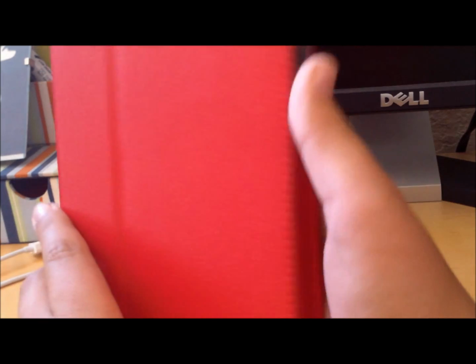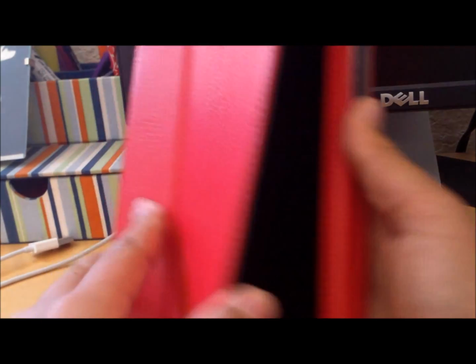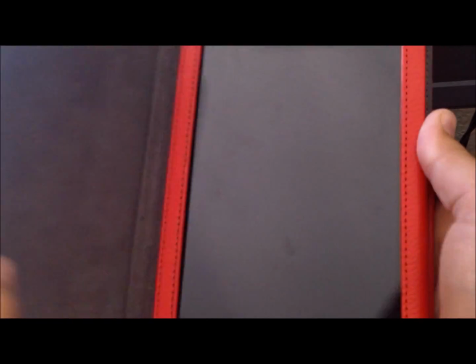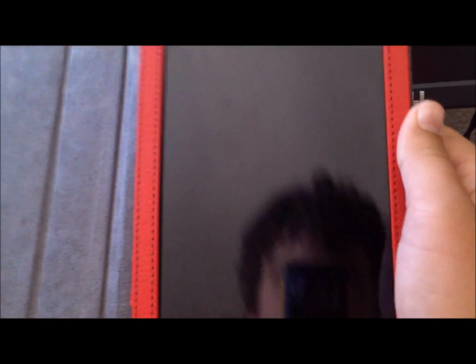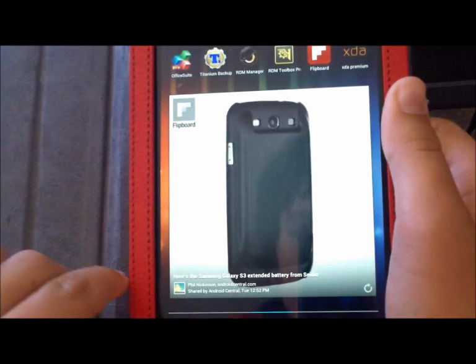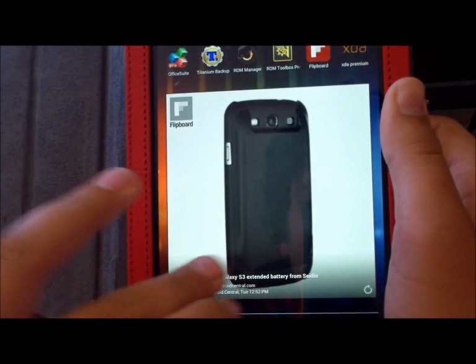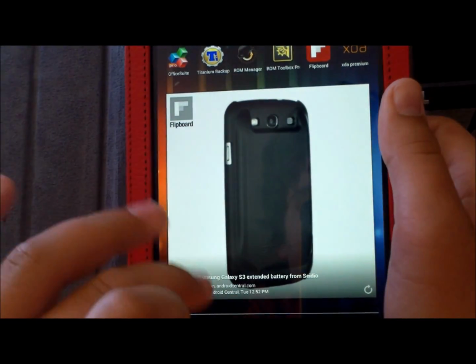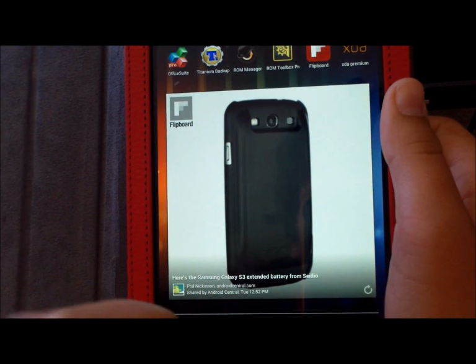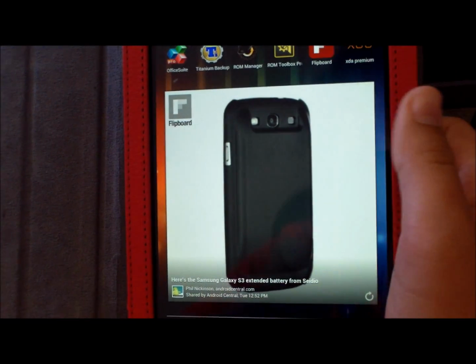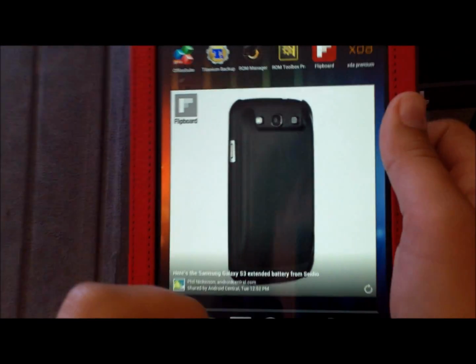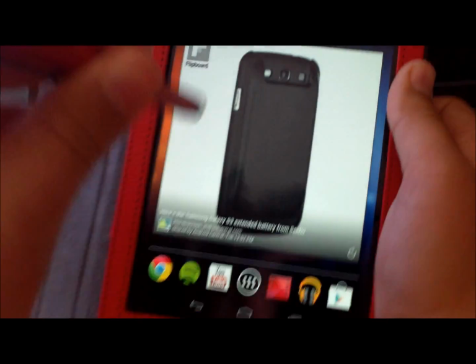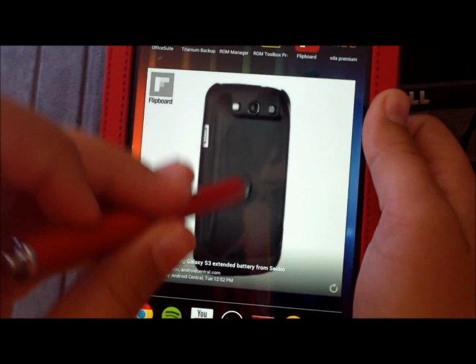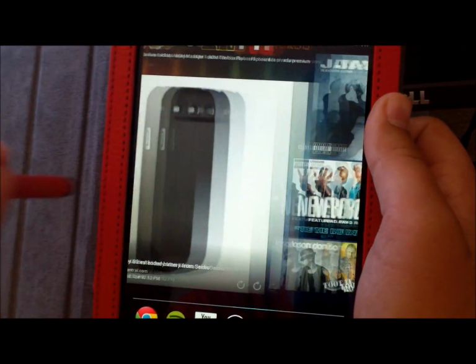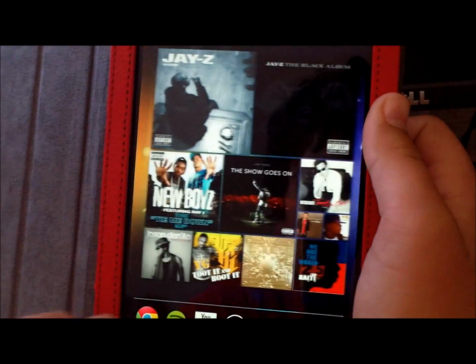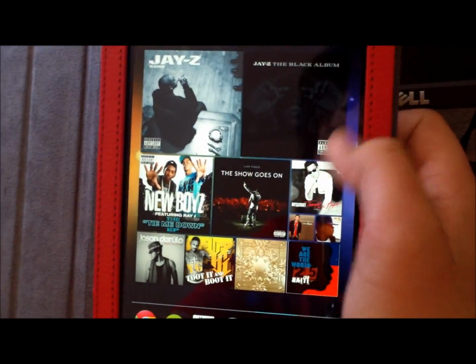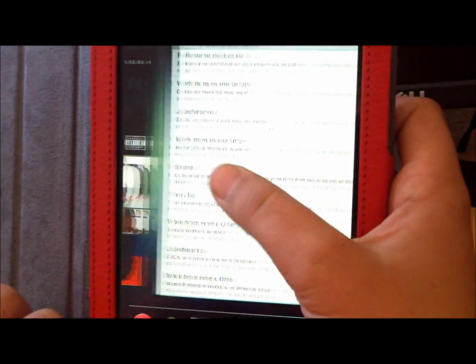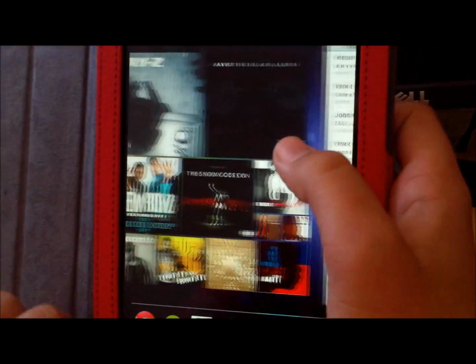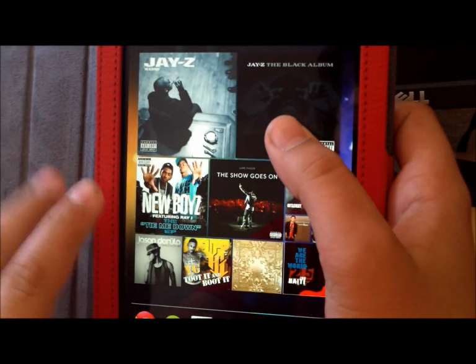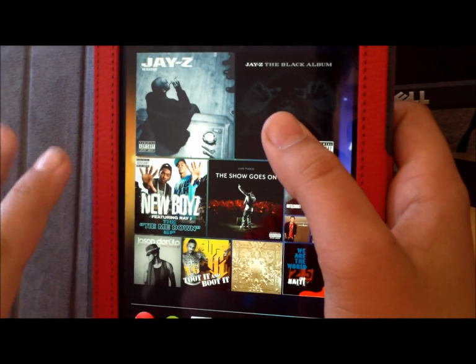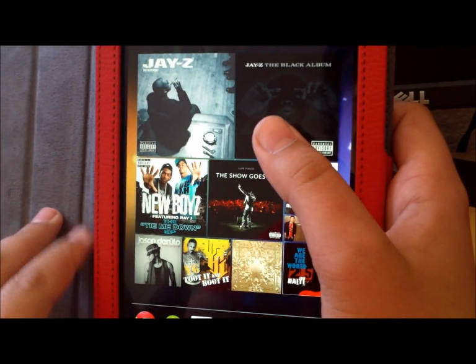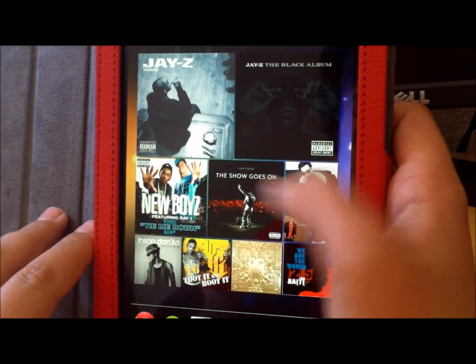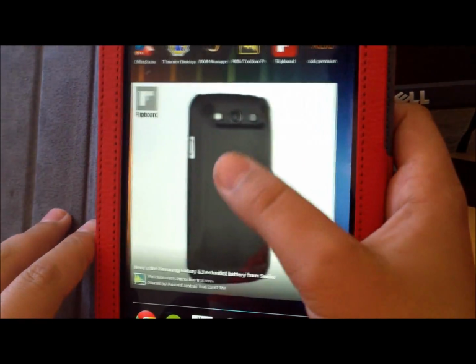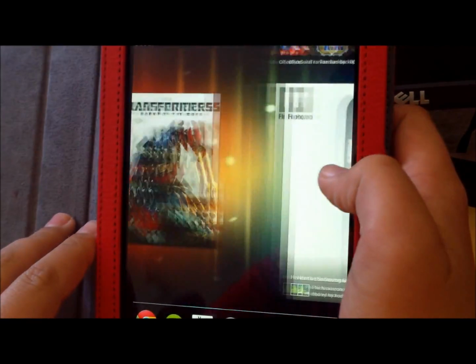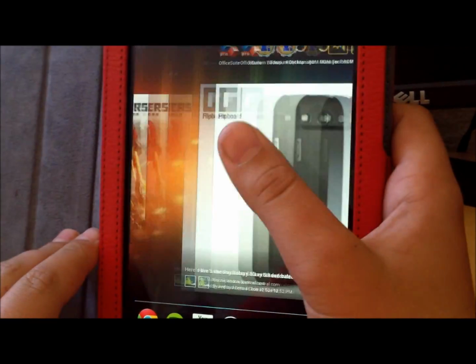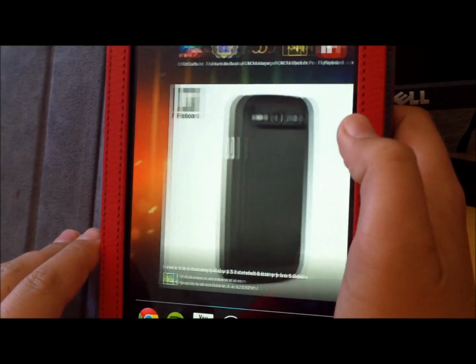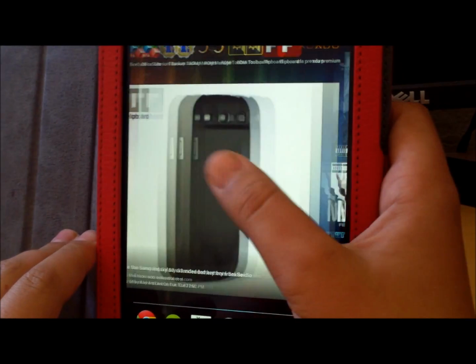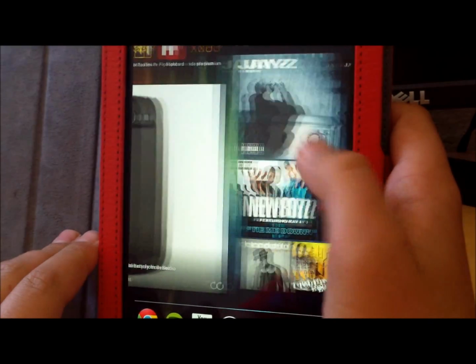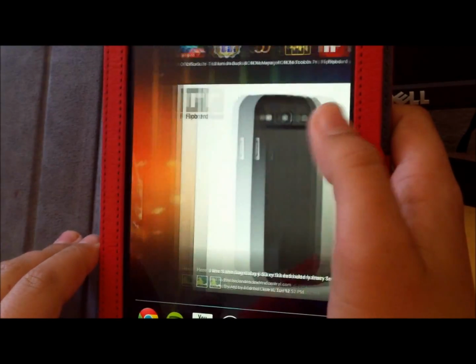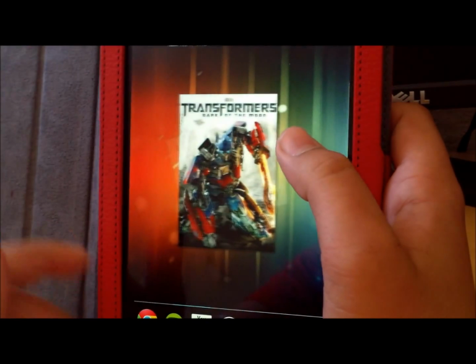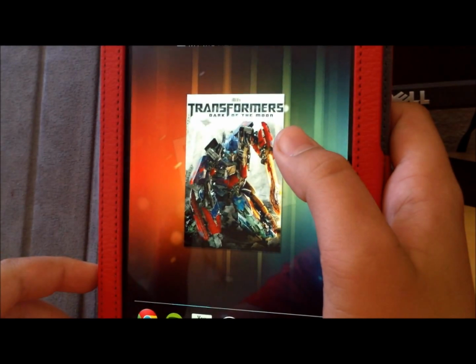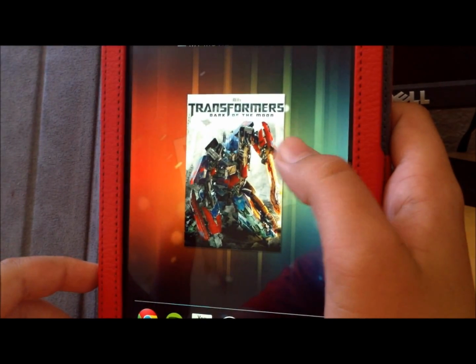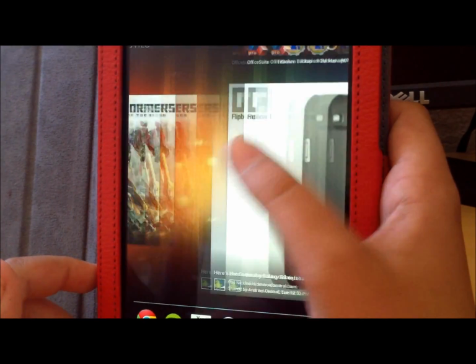Hey, this is PhoneTechKid and today I'm going to show you a video on how to make your Nexus 7 work, or have the same UI as every other tablet. For this you're going to have to be rooted, obviously.